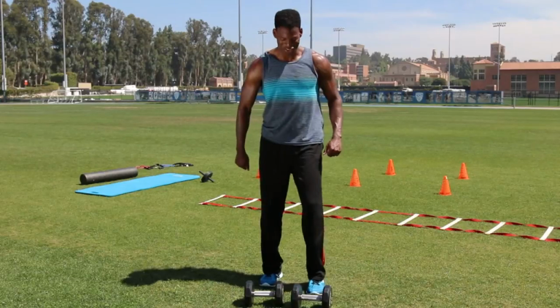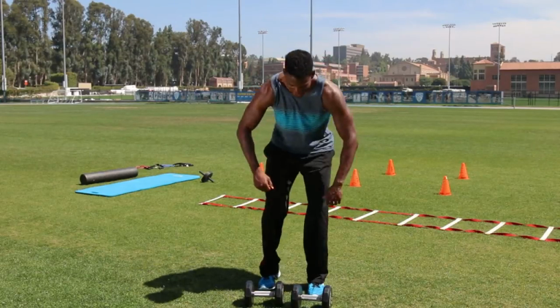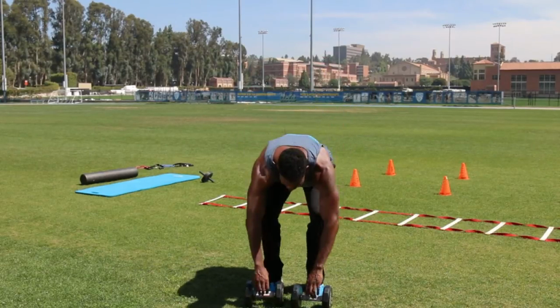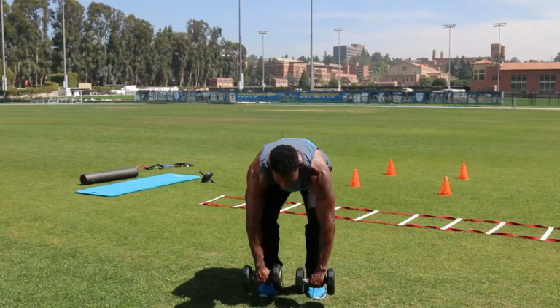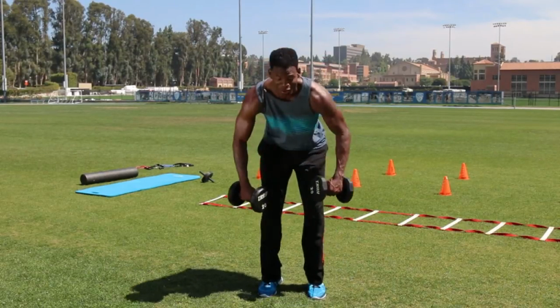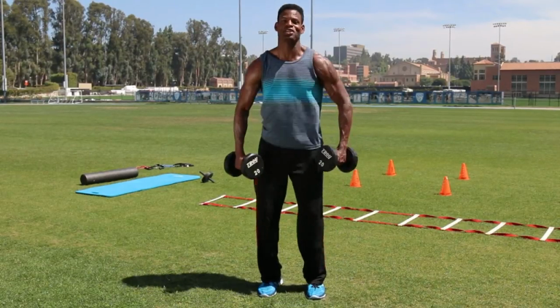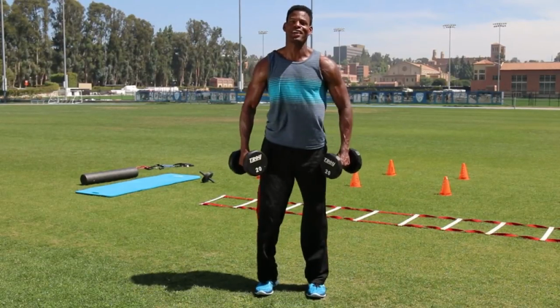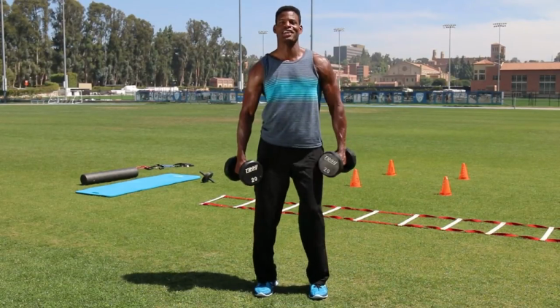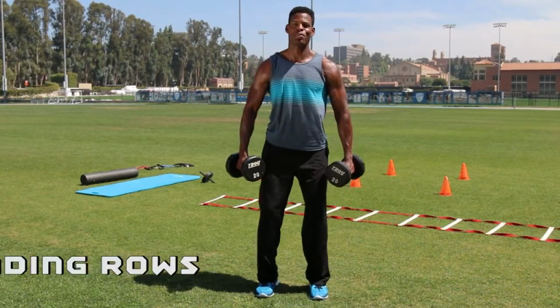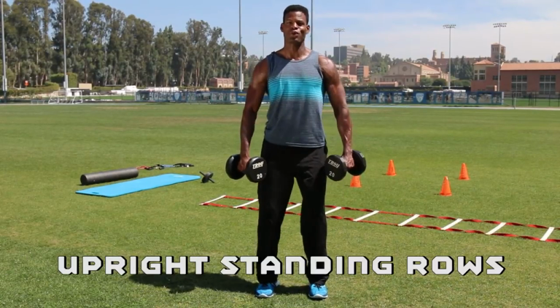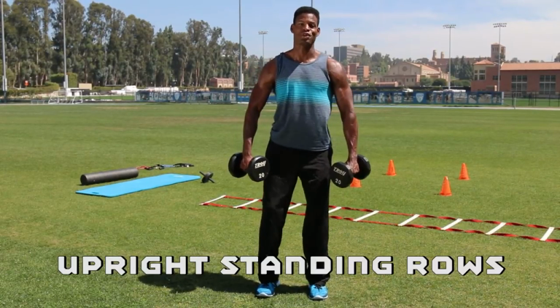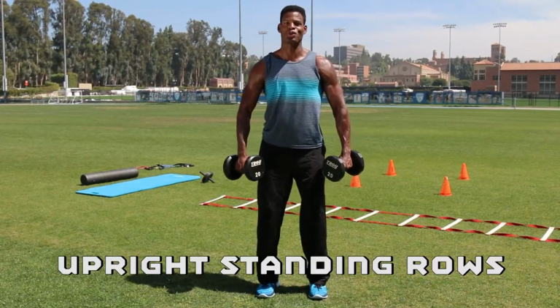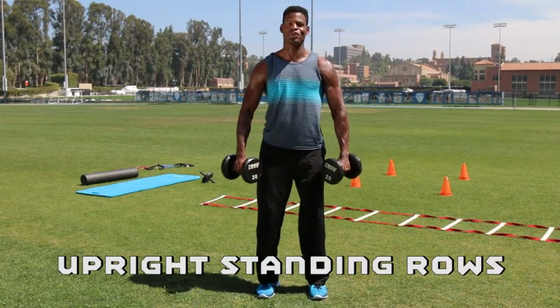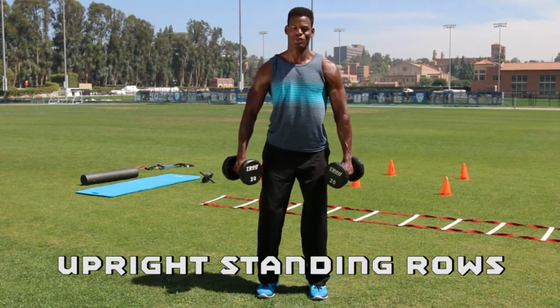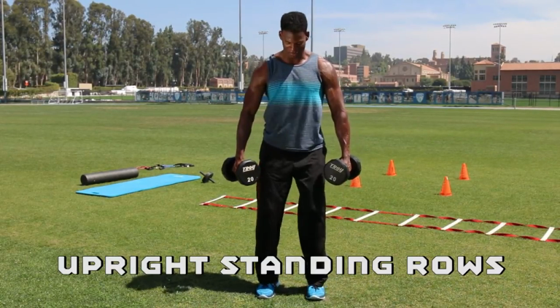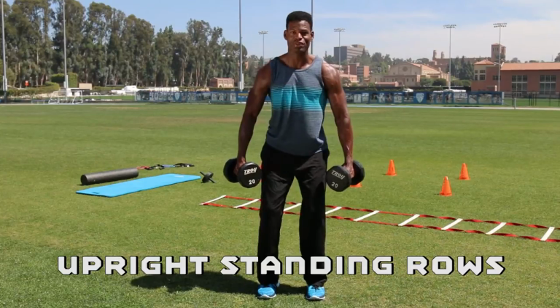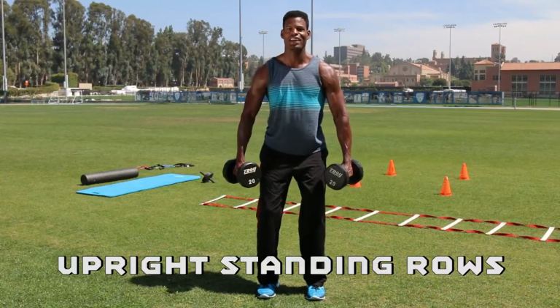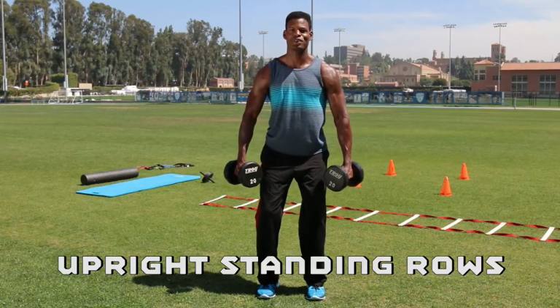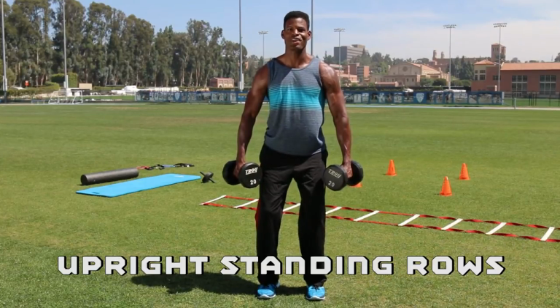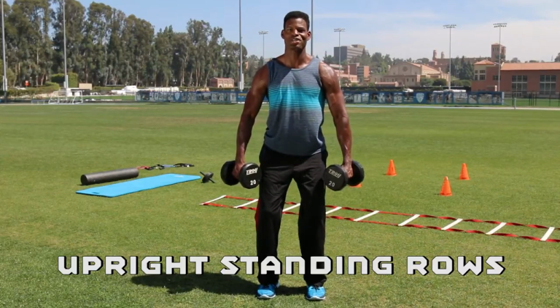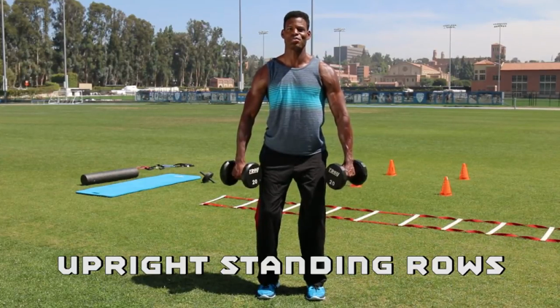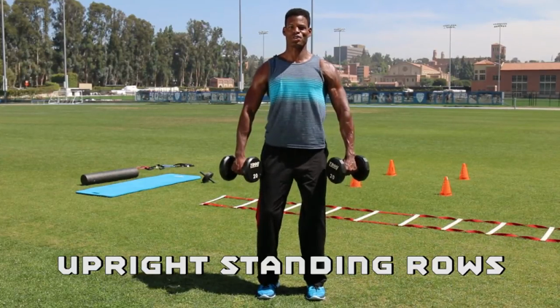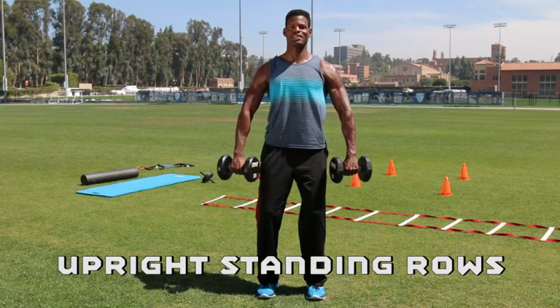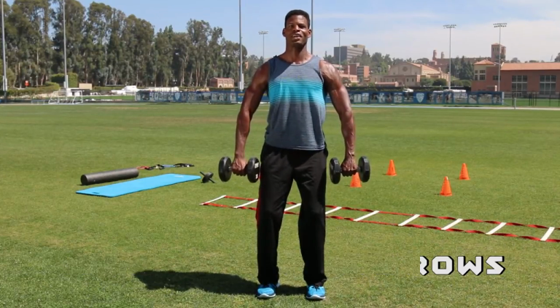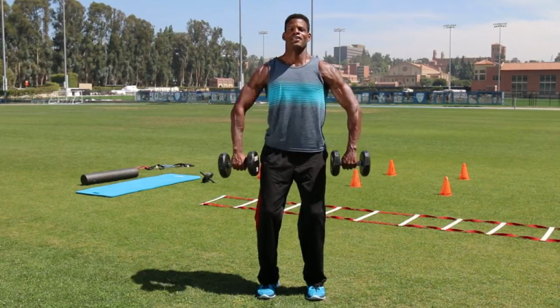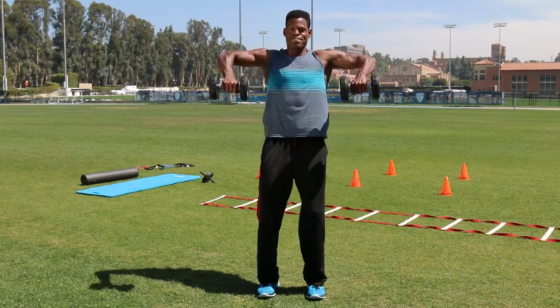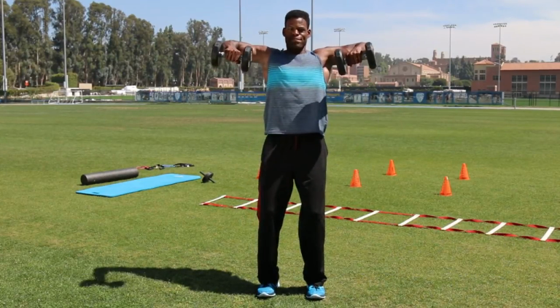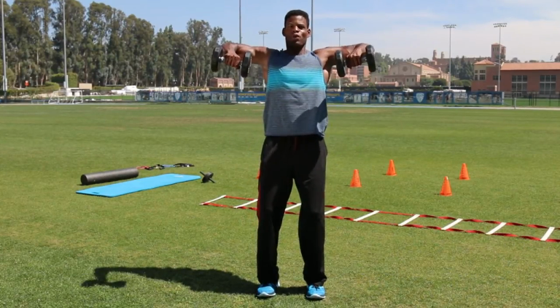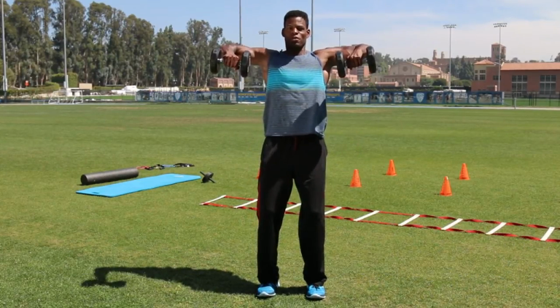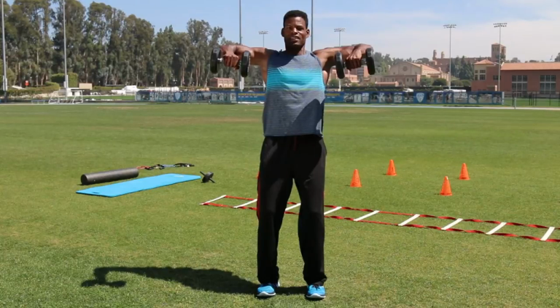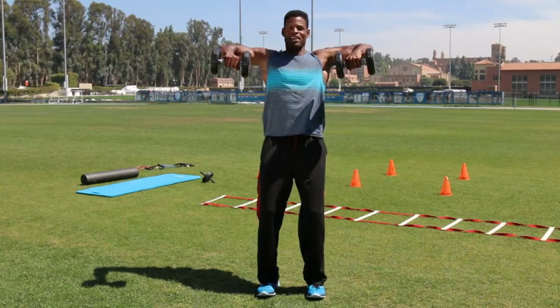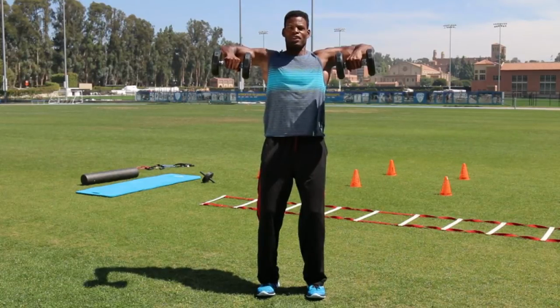Let's get started. First exercise: upright rows for your shoulders. You want to place both feet hip width apart, knees are slightly bent with your chest up. Both arms flexed at 90 degrees.